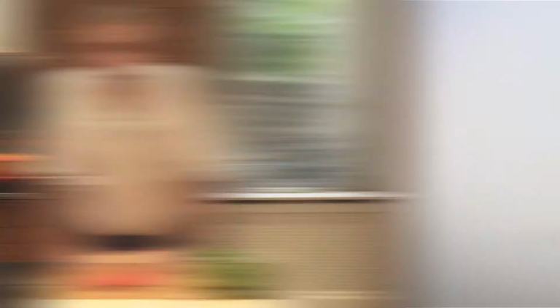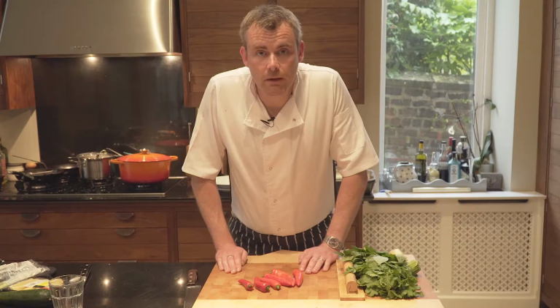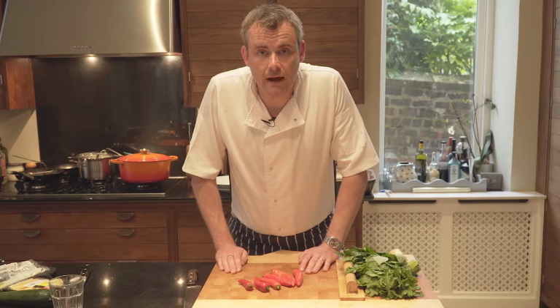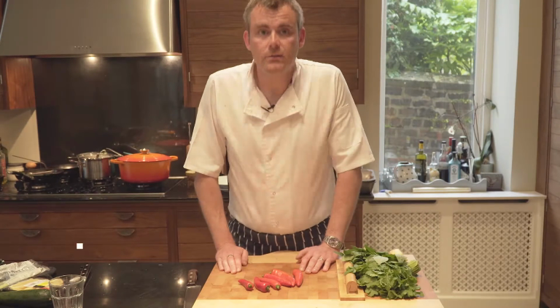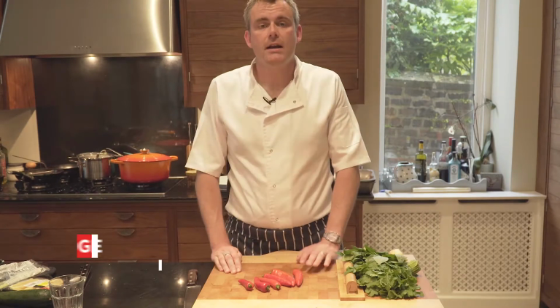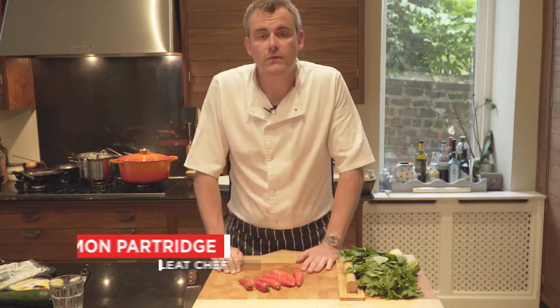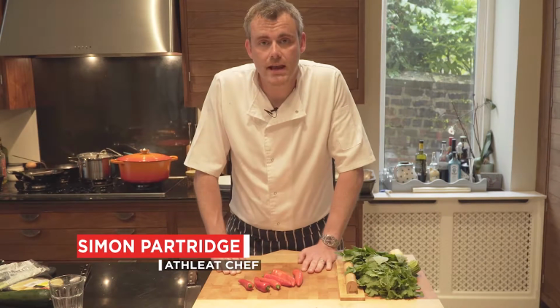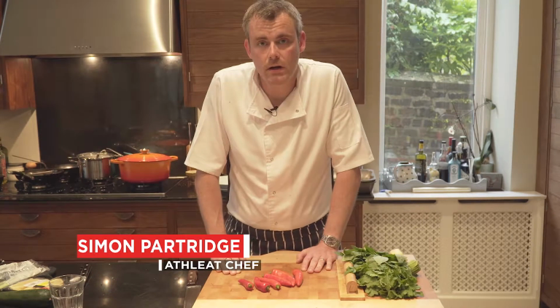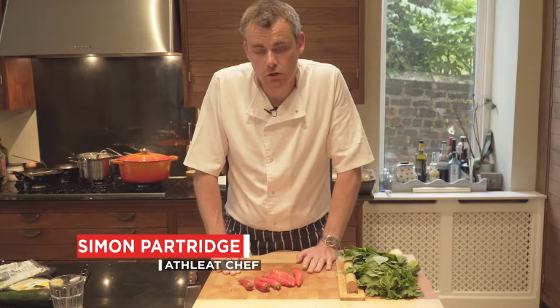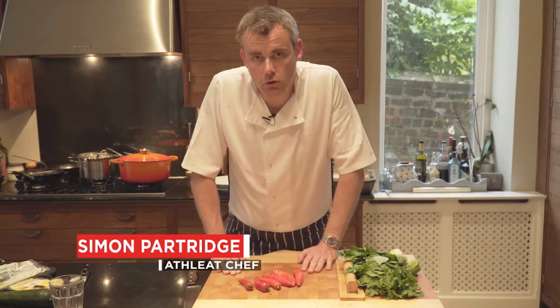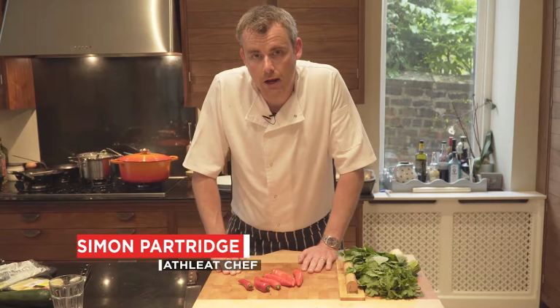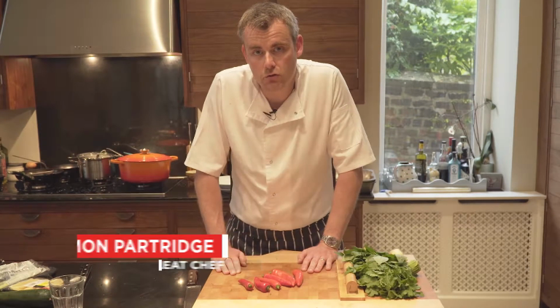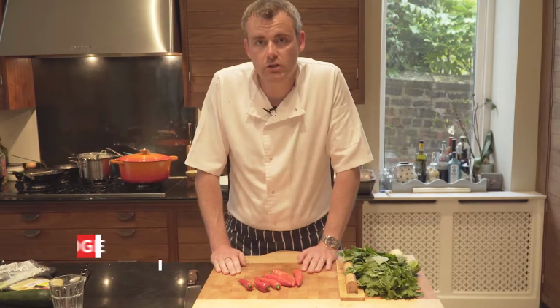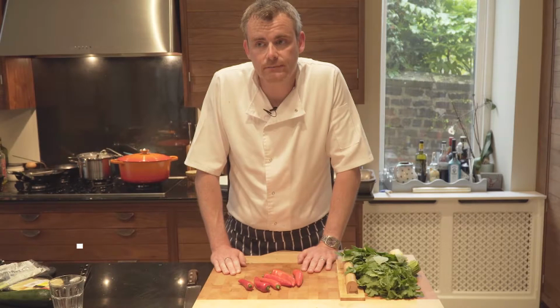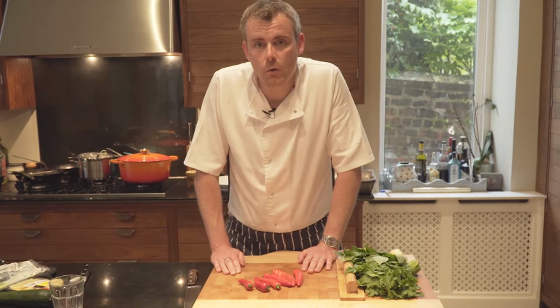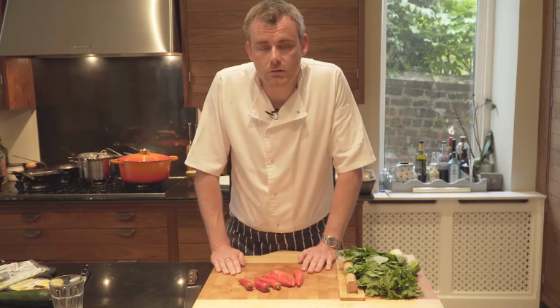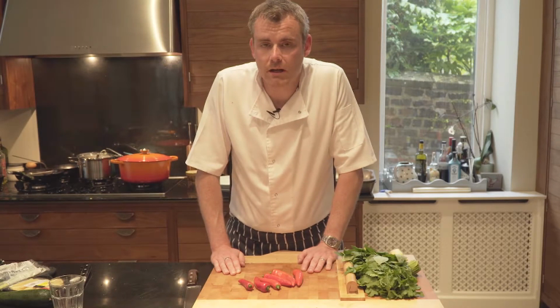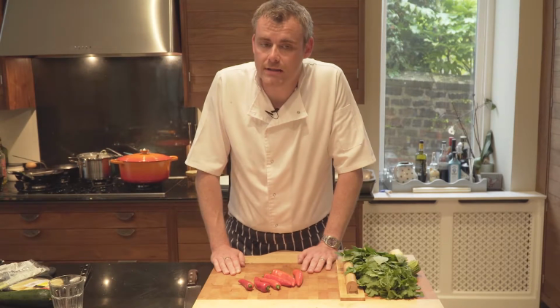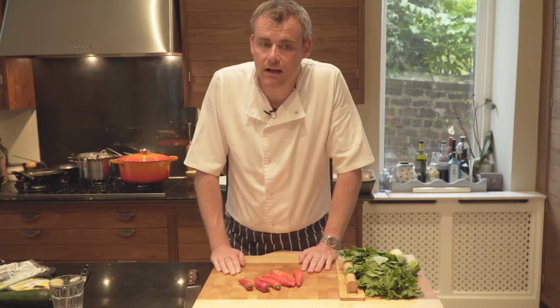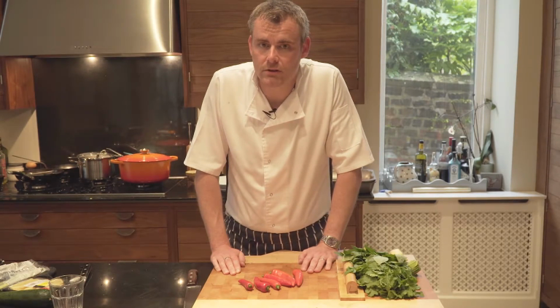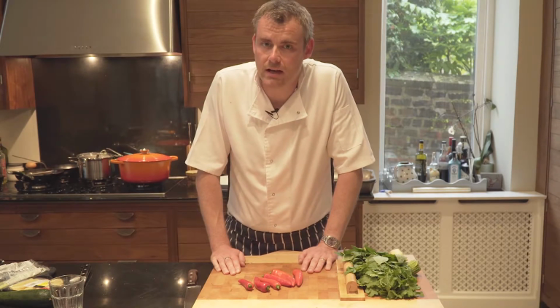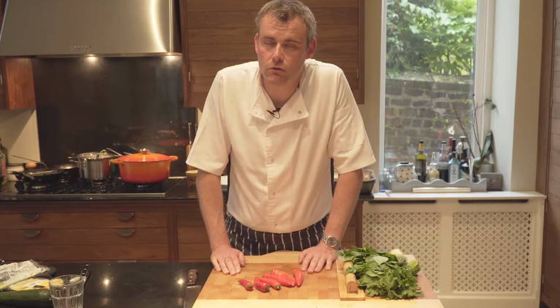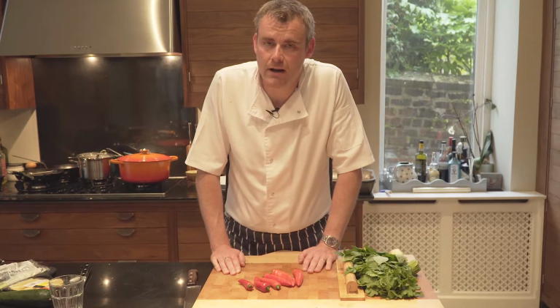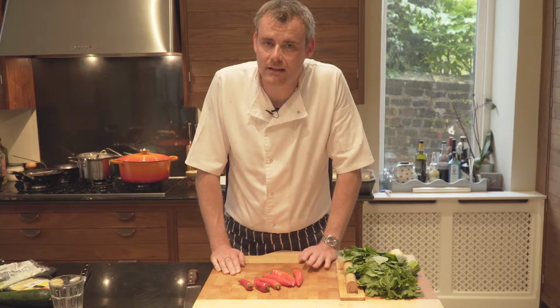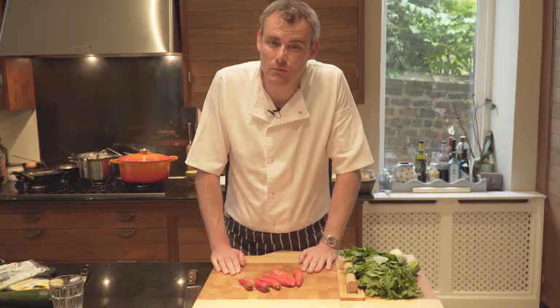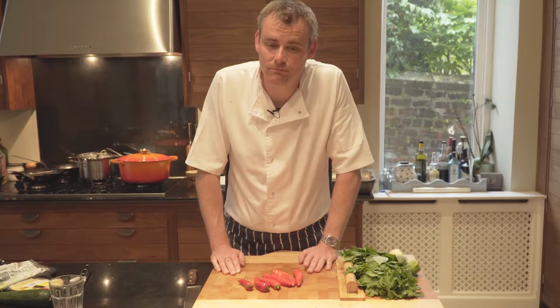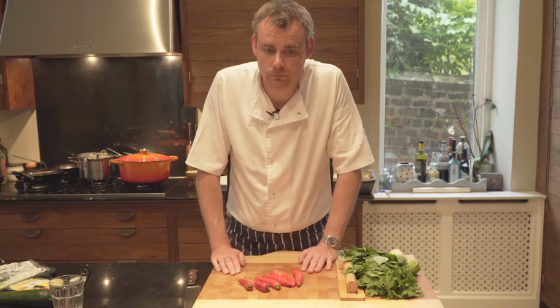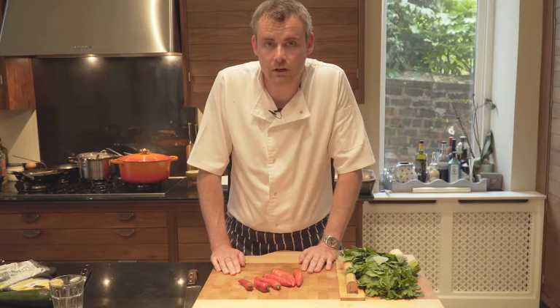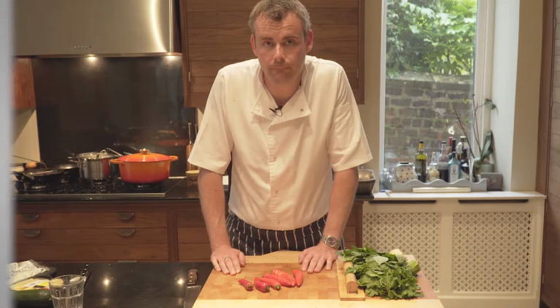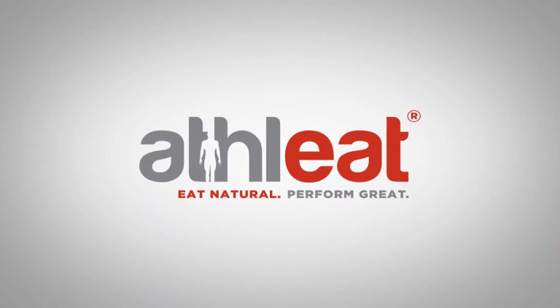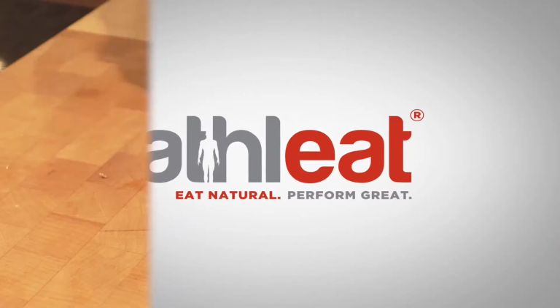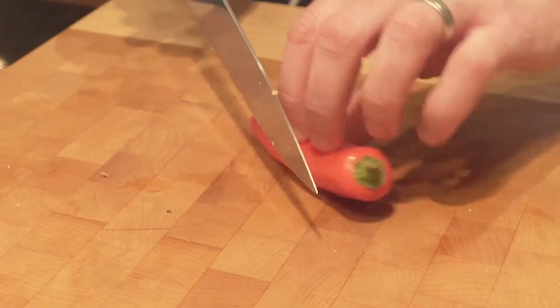Hi, I'm Simon from ATHLETE, one of our handy hints for today. We are going to show you how to cut chillies without making your hands sting afterwards. That time when you rub your eyes and you really don't want to, we'll try and avoid it. It's a really quick one.